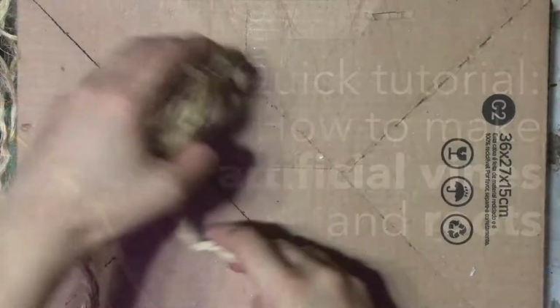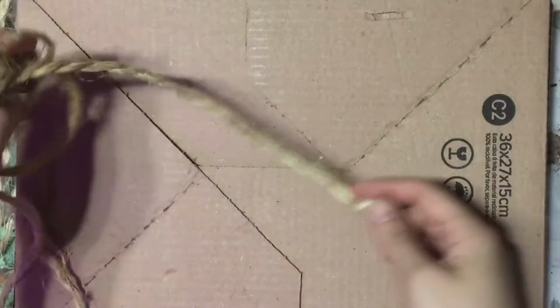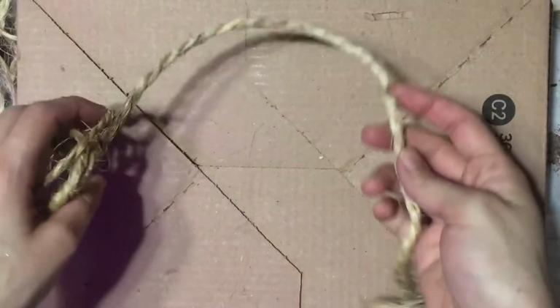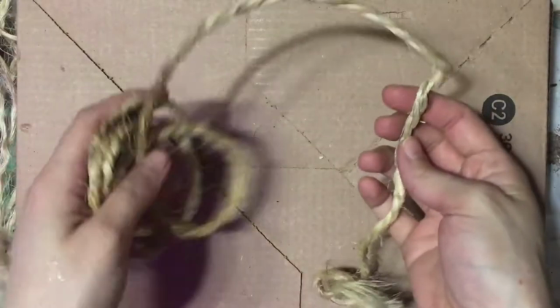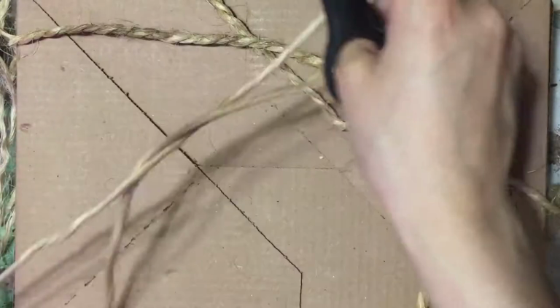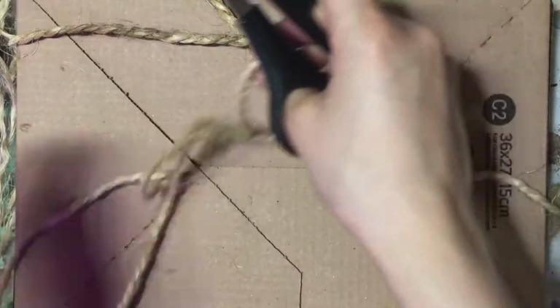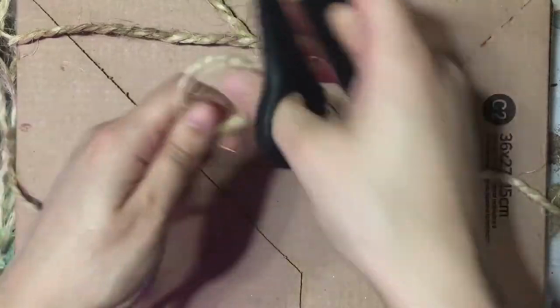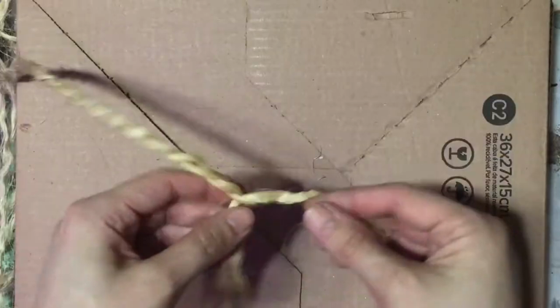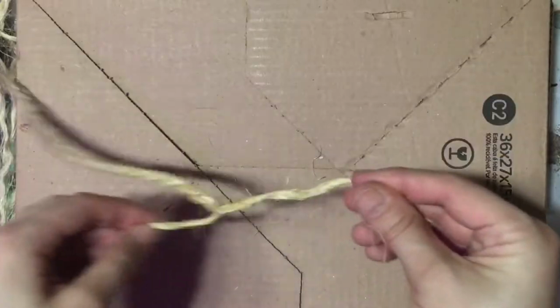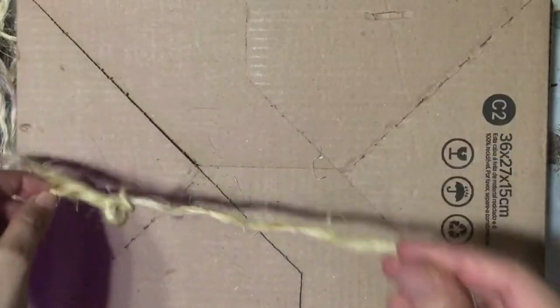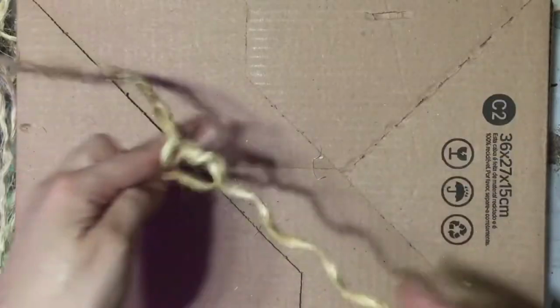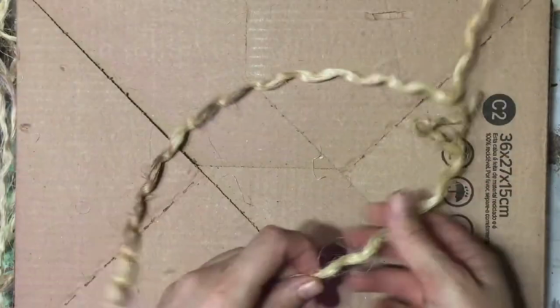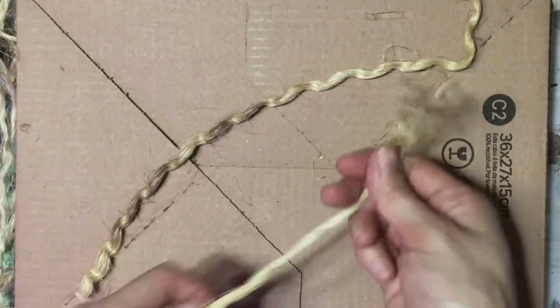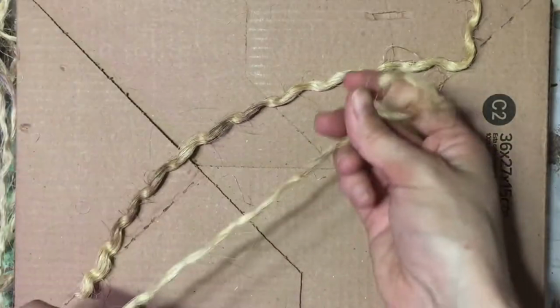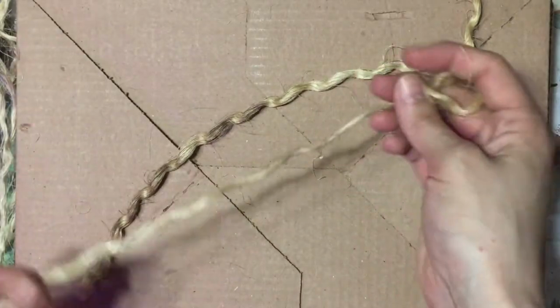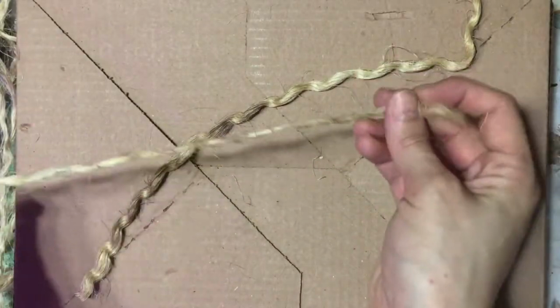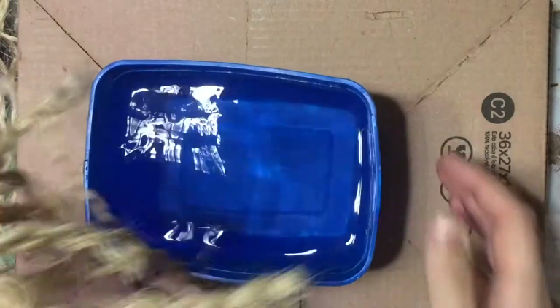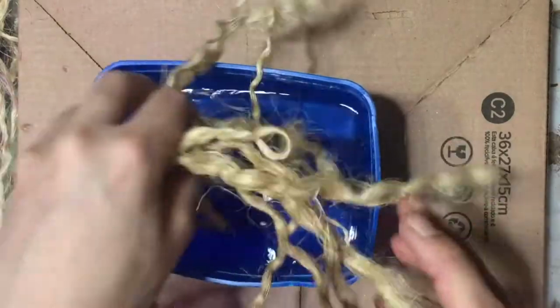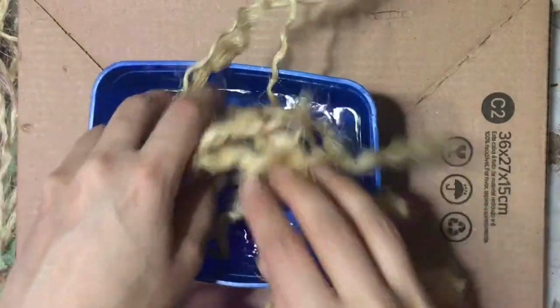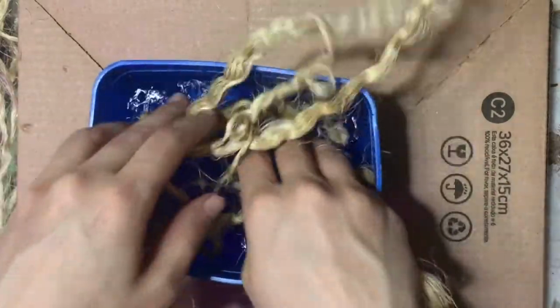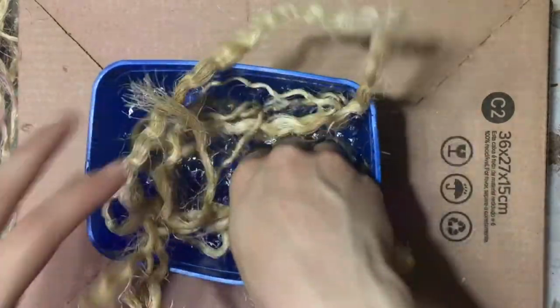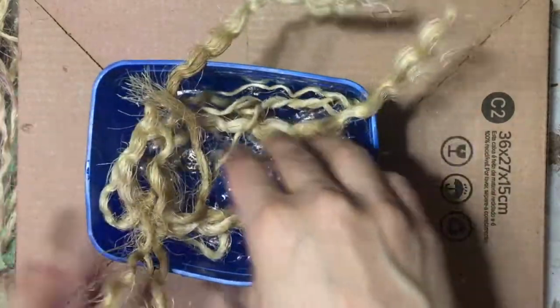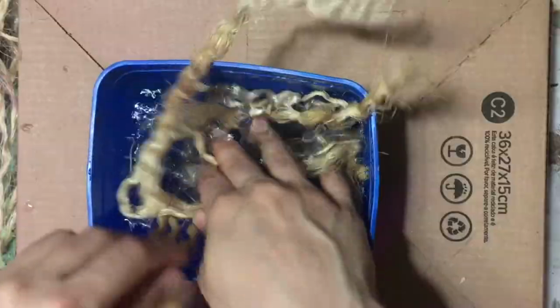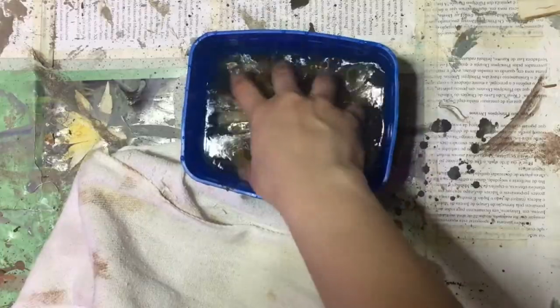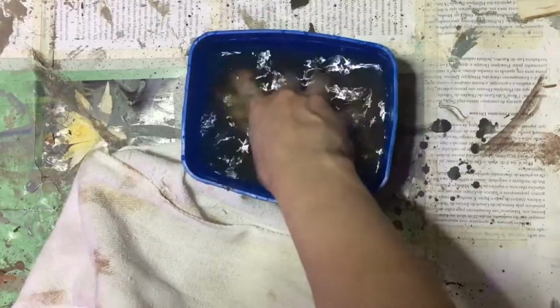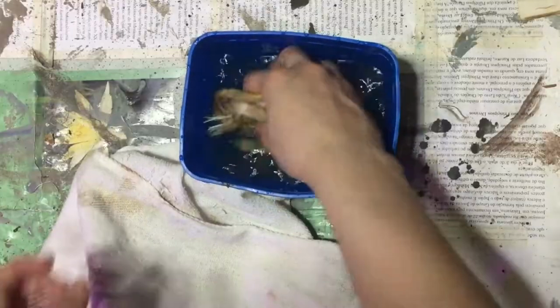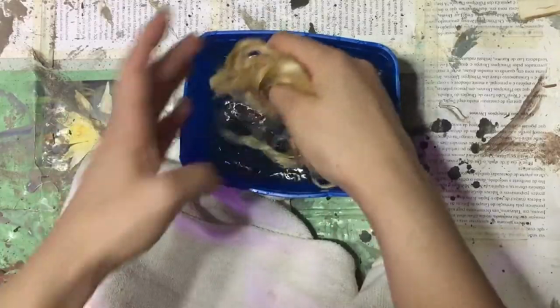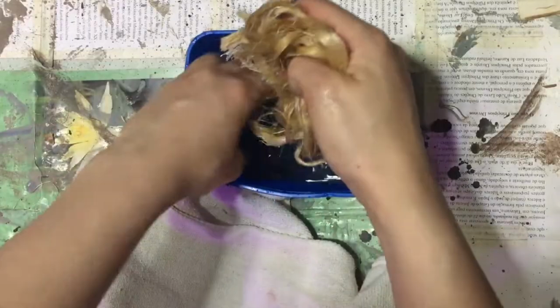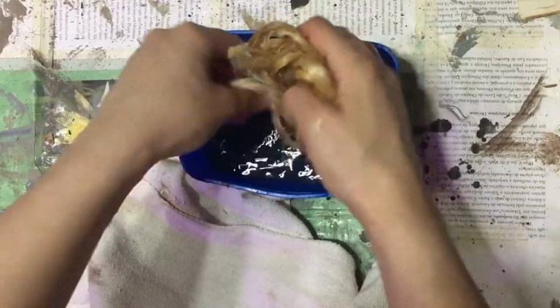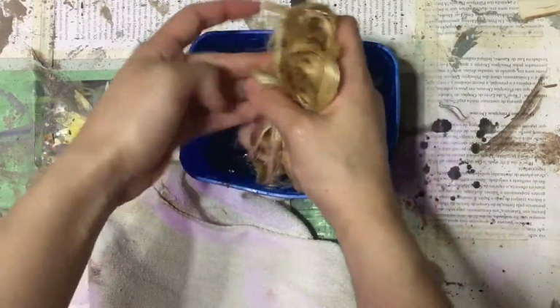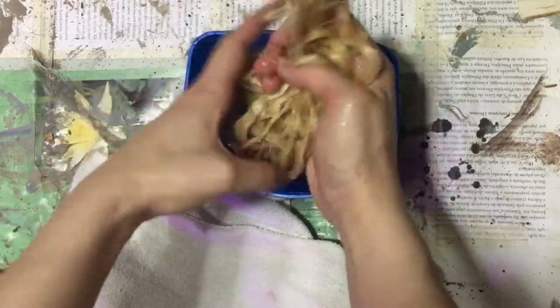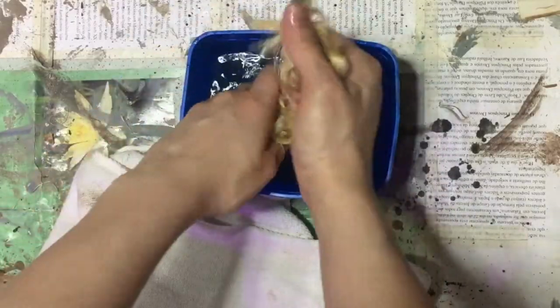Grab your sisal rope. Cut it and roll it until you get only the fibers. Soak in warm water for about 10 minutes, then take it out and squeeze a little to remove the excess water.